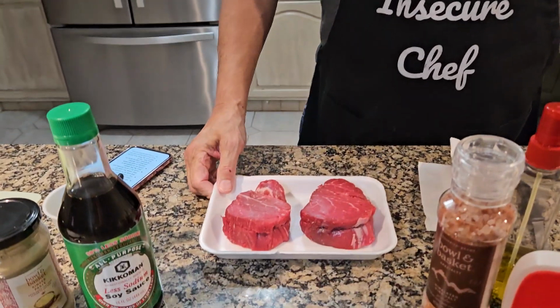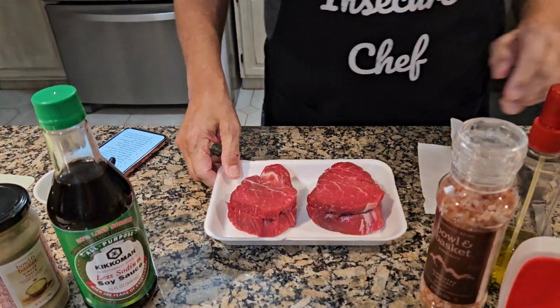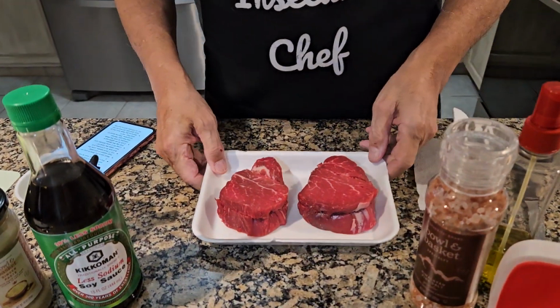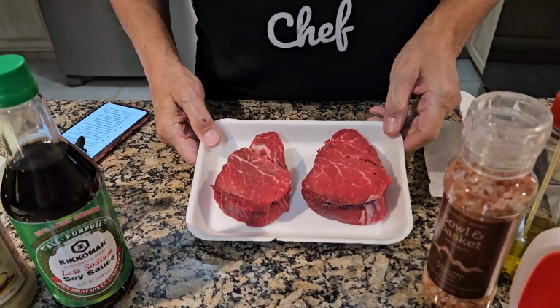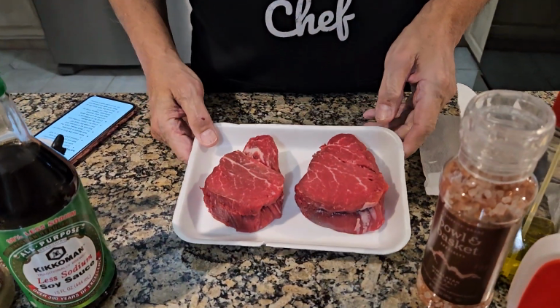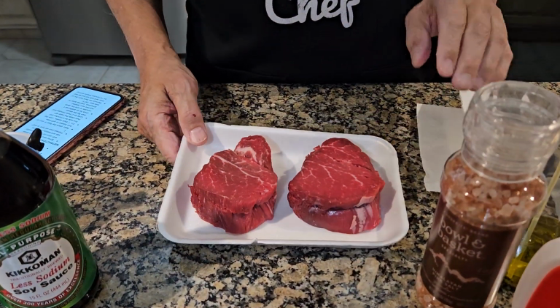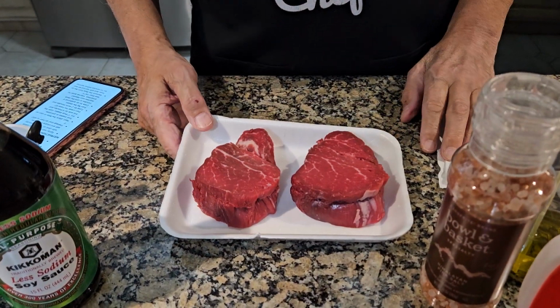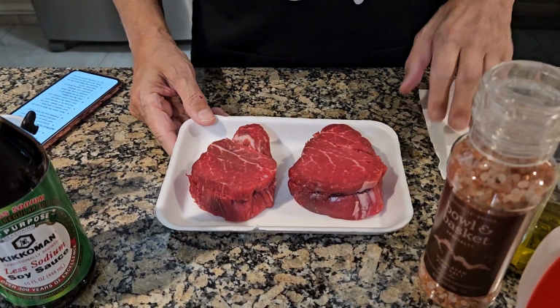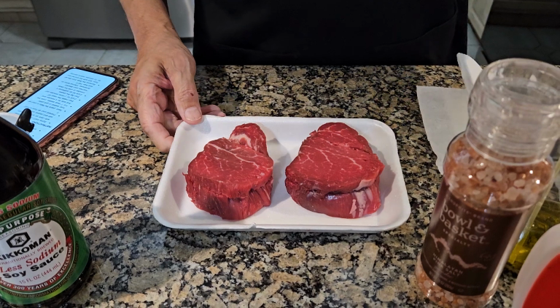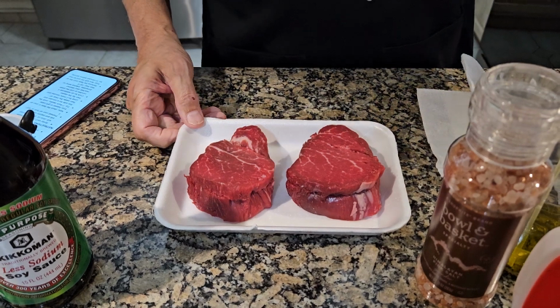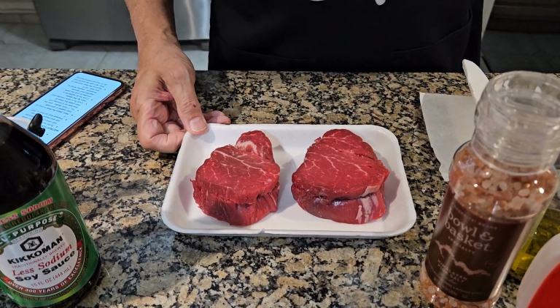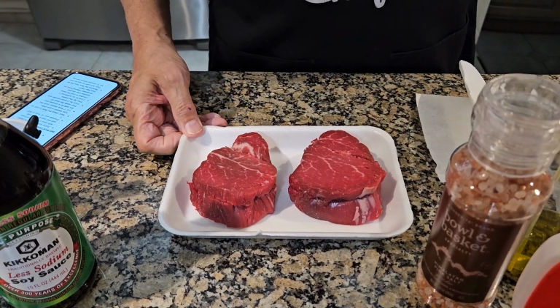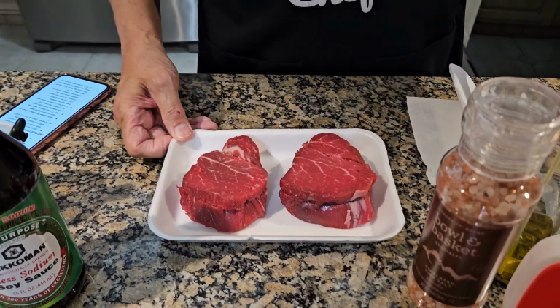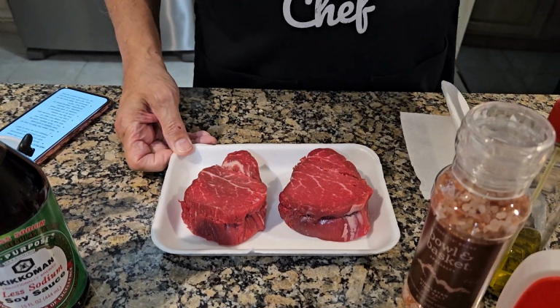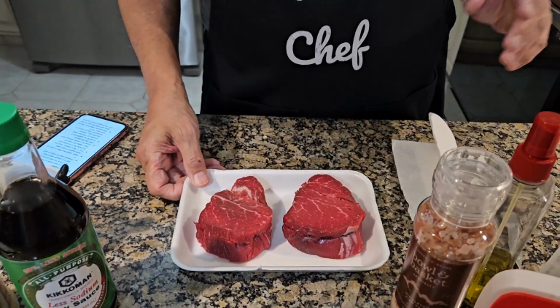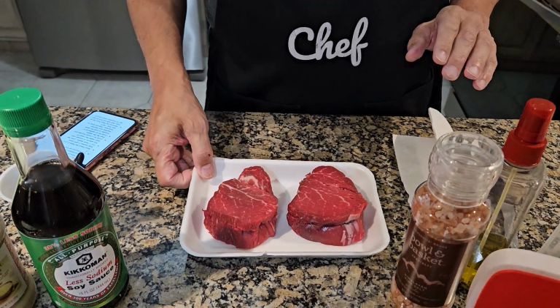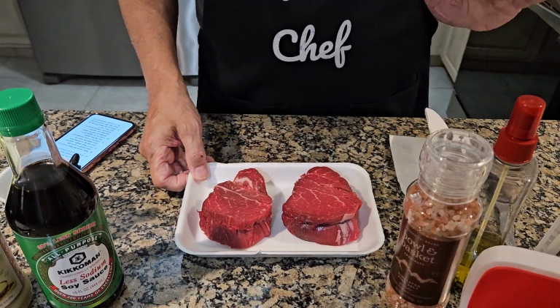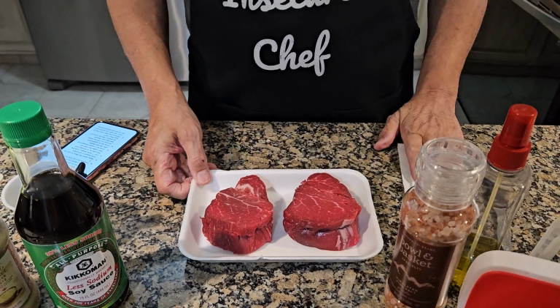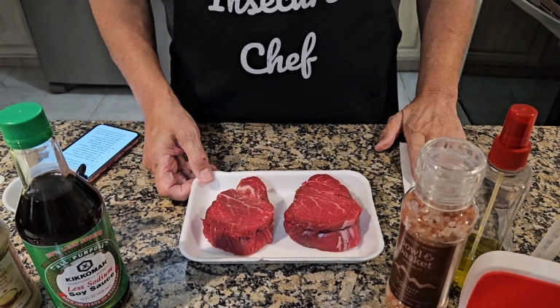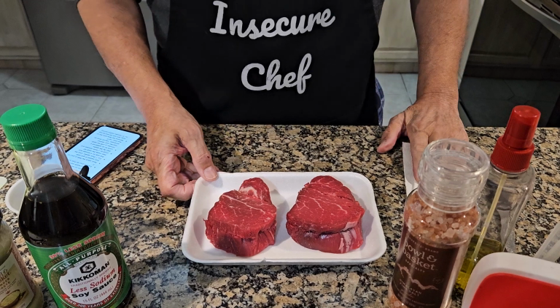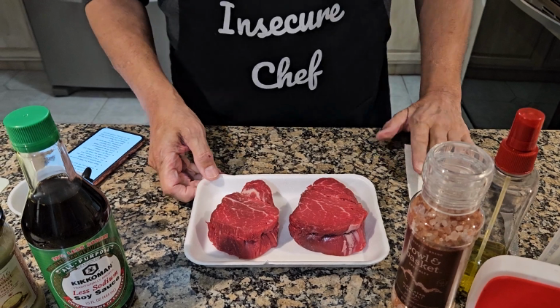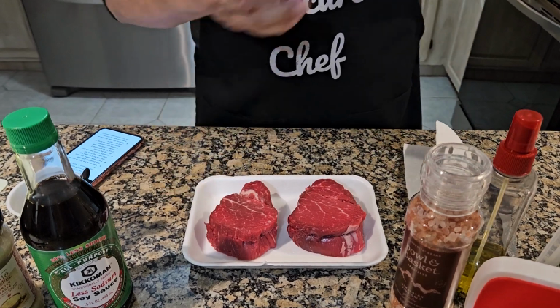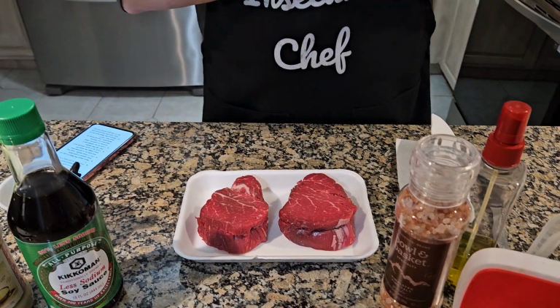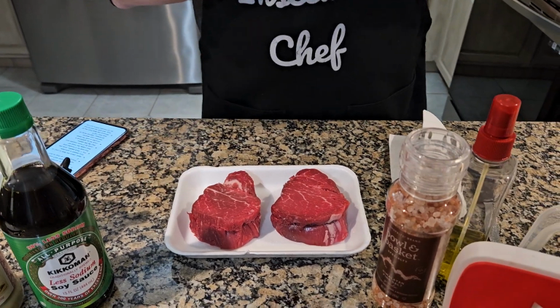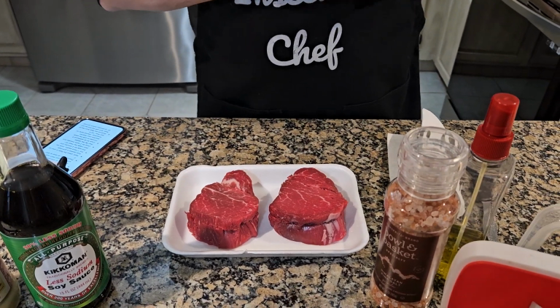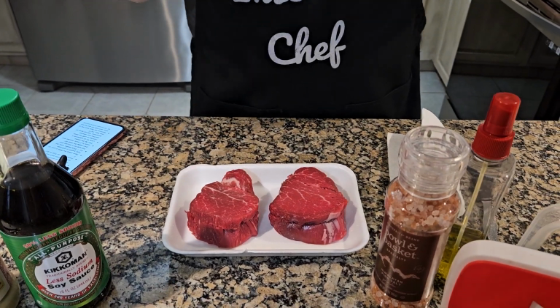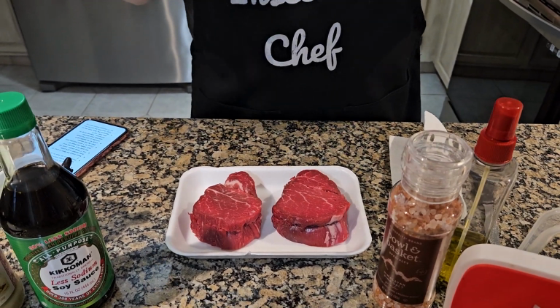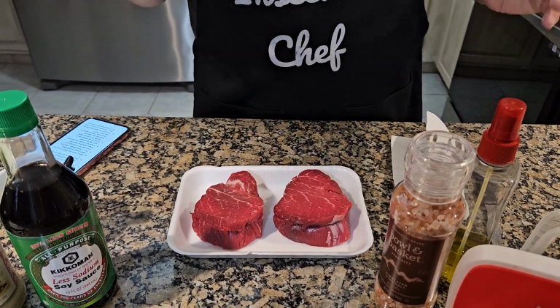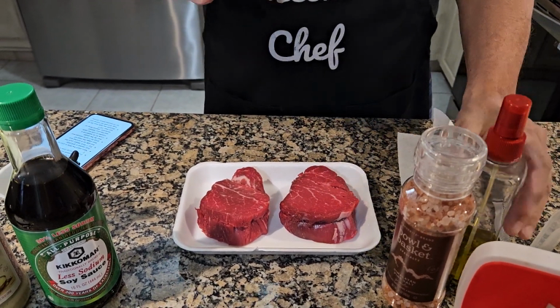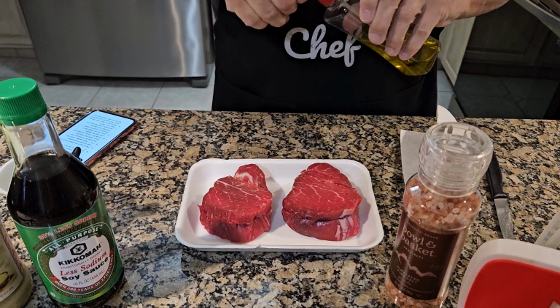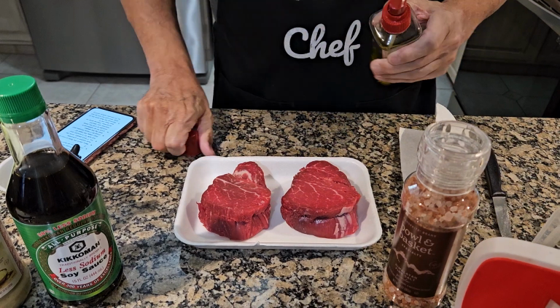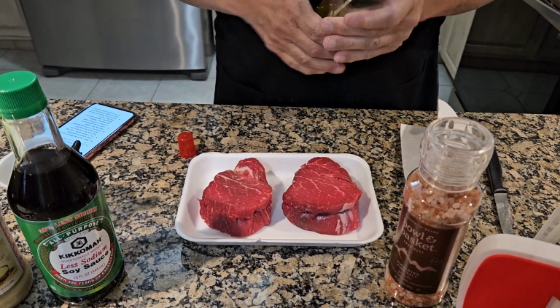We got these filet mignons here, they're very wonderful. We got them at a great price — I don't know how to take an eight-year mortgage on the house to pay for it, so that wasn't bad at all. We're going to get started. It's going to be air fried. Very basic, very simple.